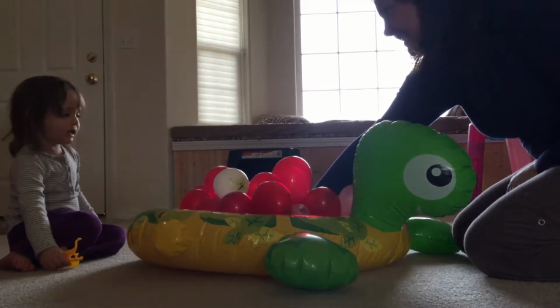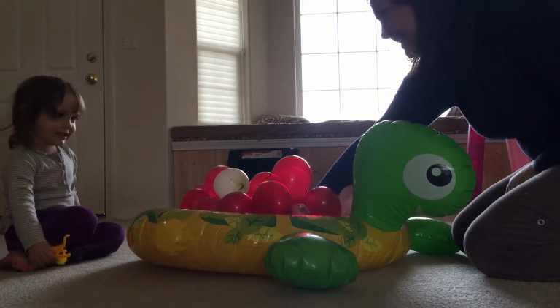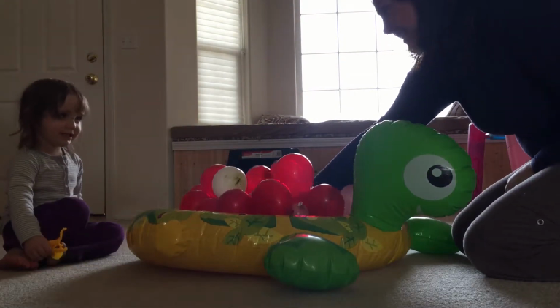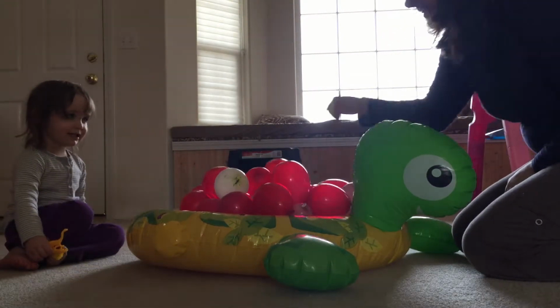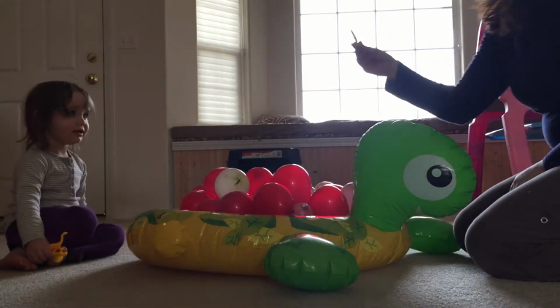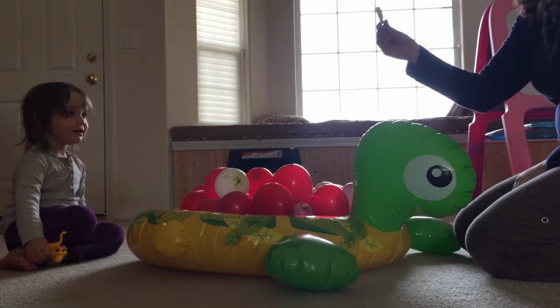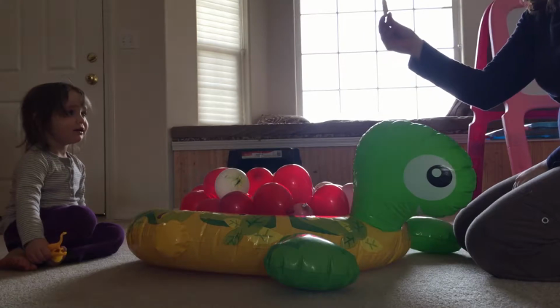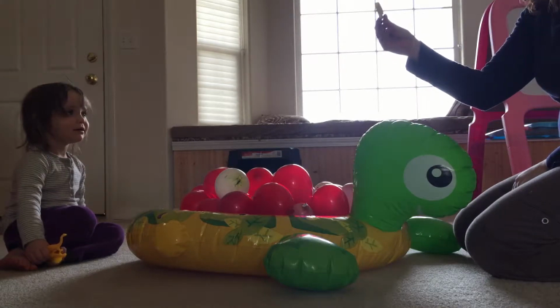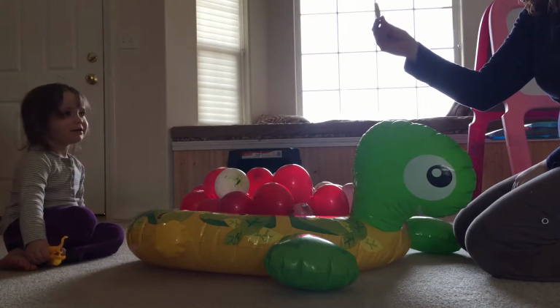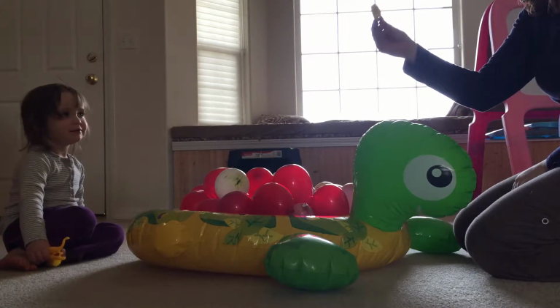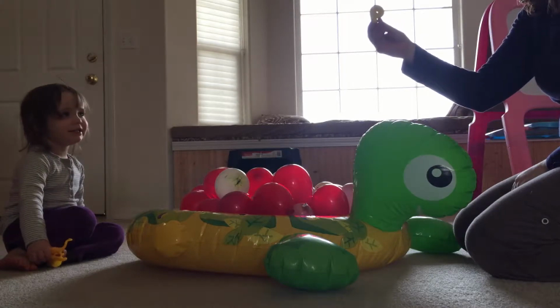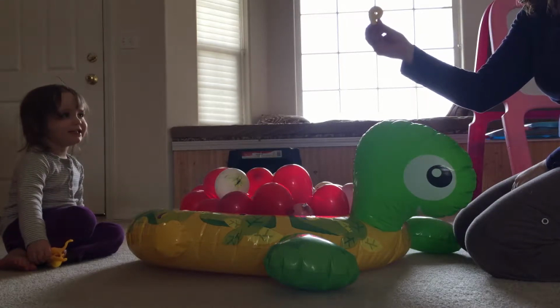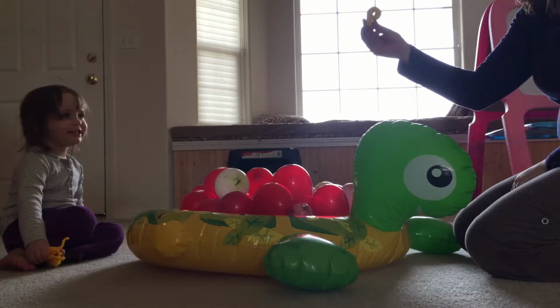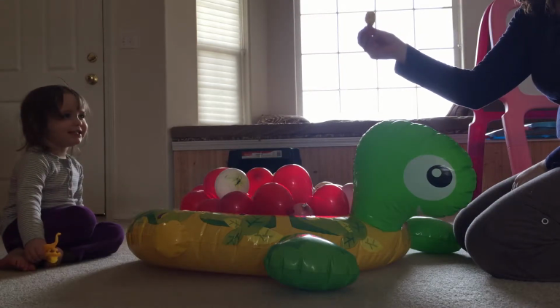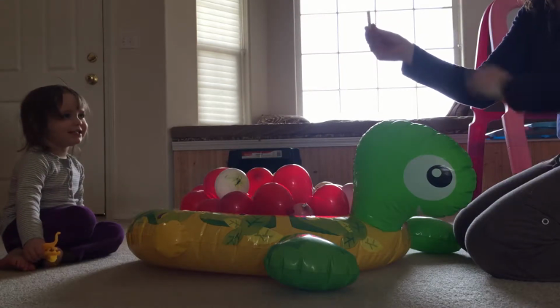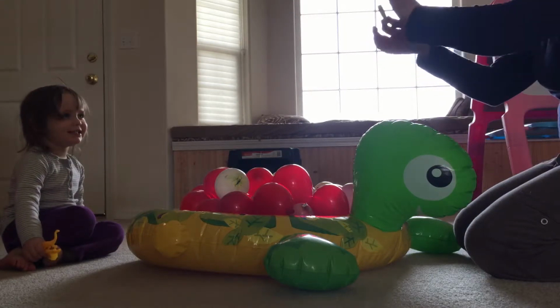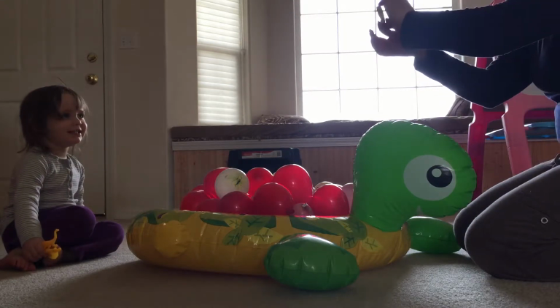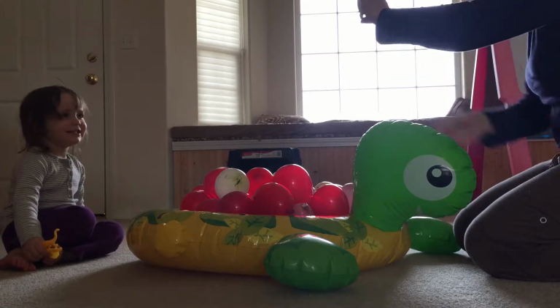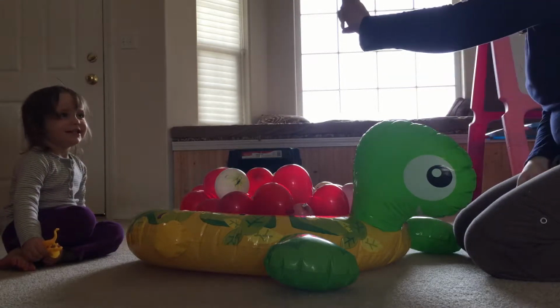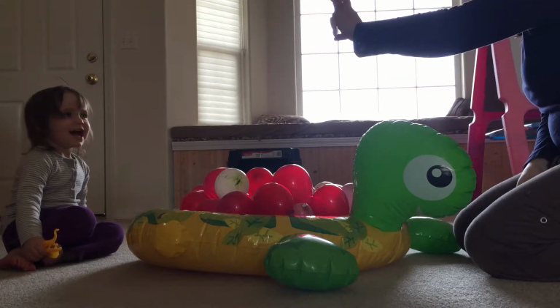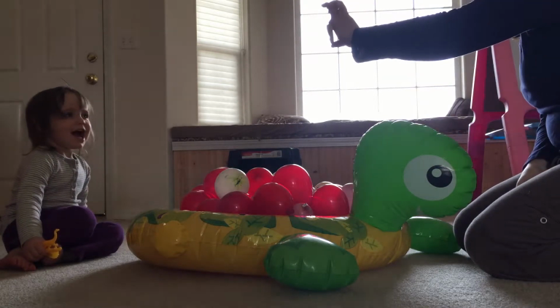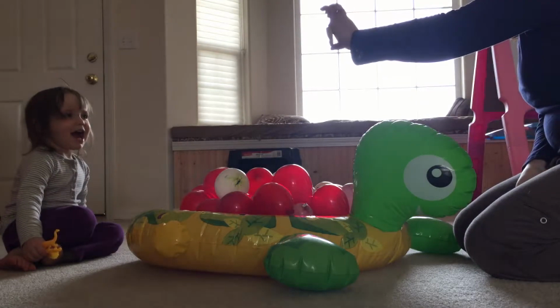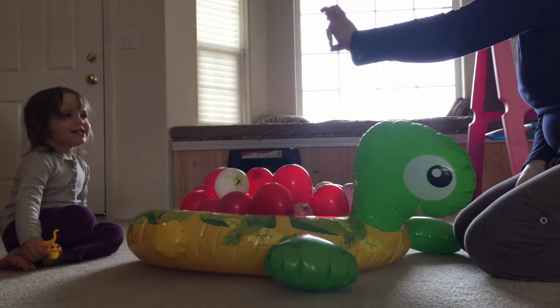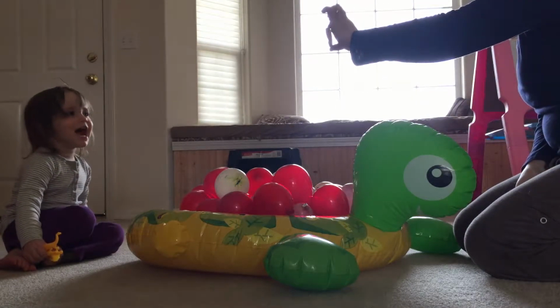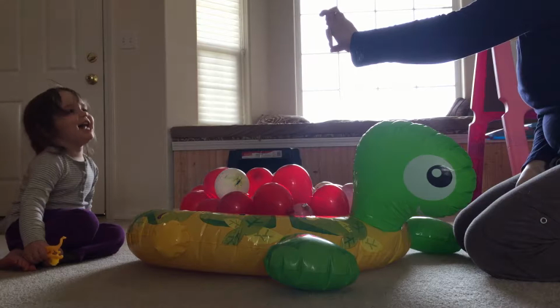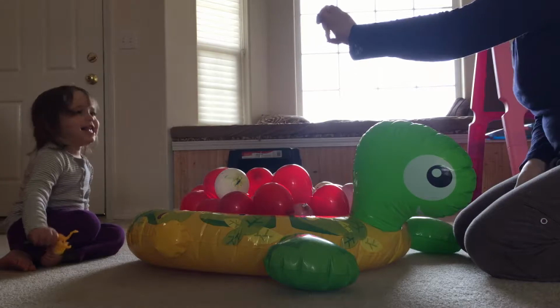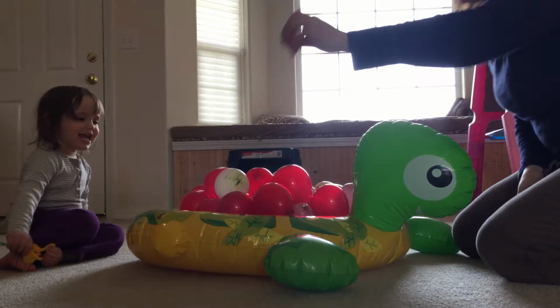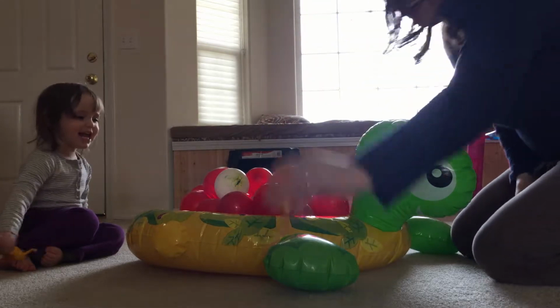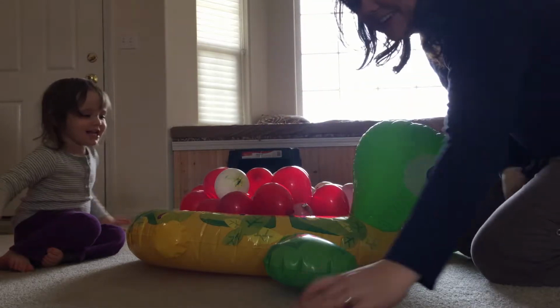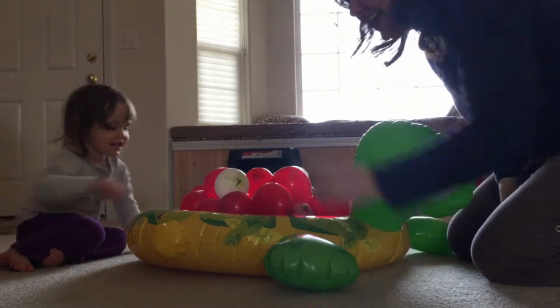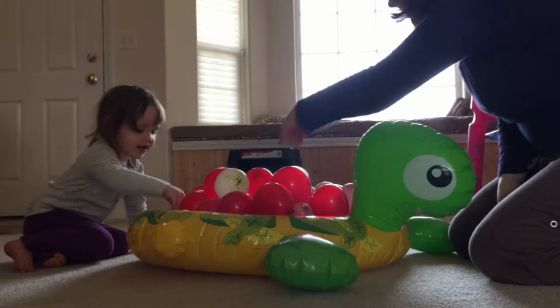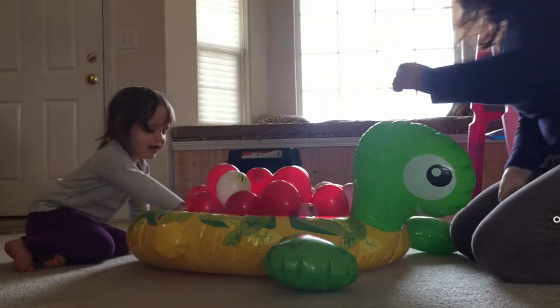What's that? Eight. No, what number is that? Nine. Nine. Okay, your turn.